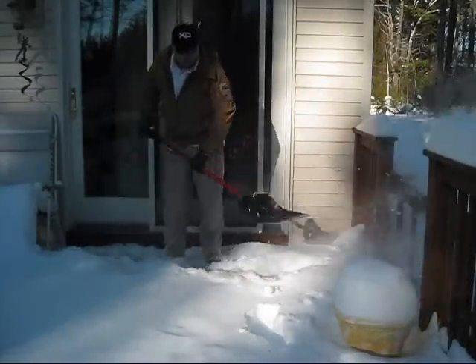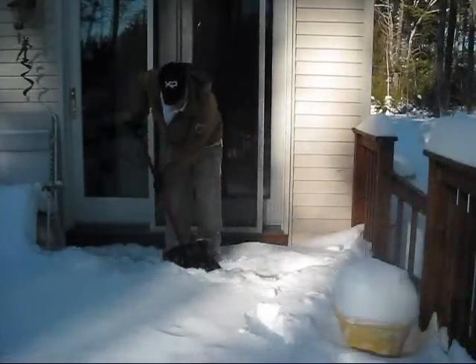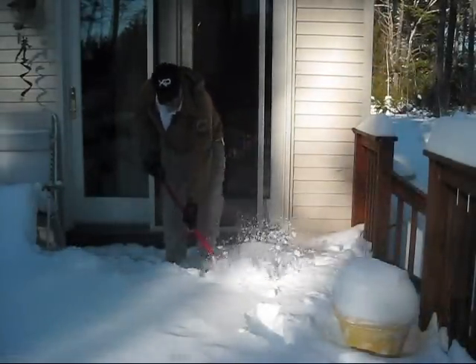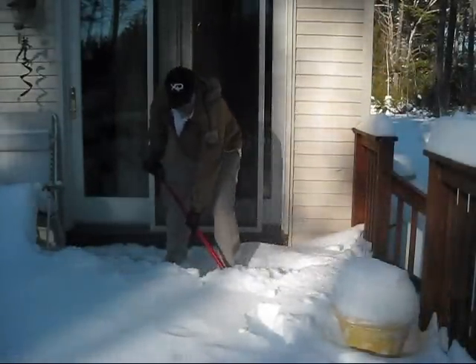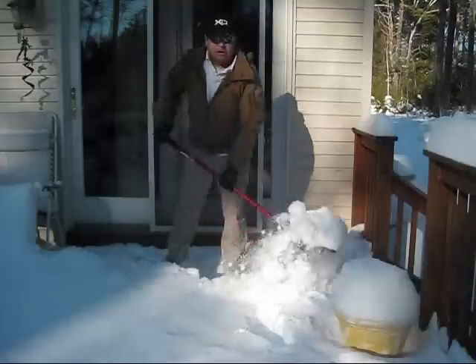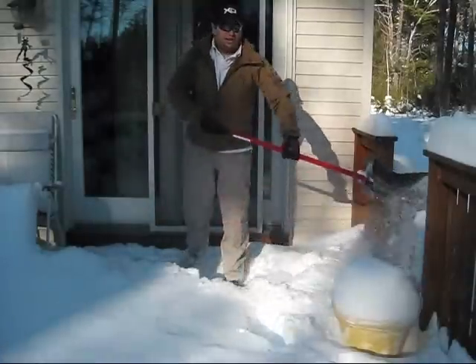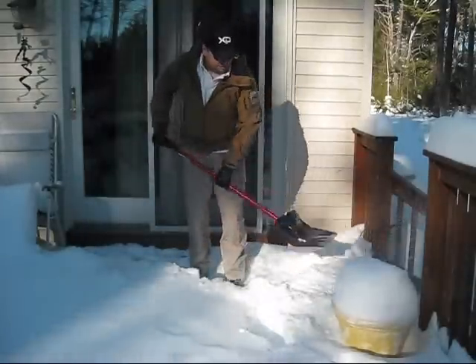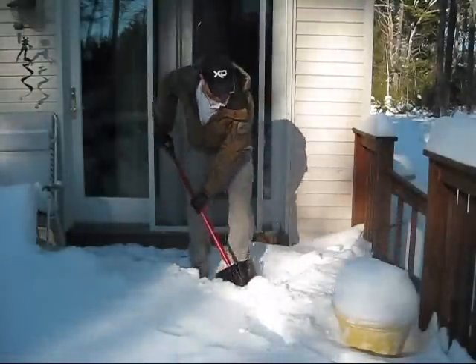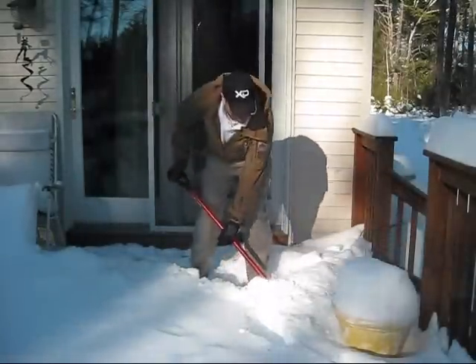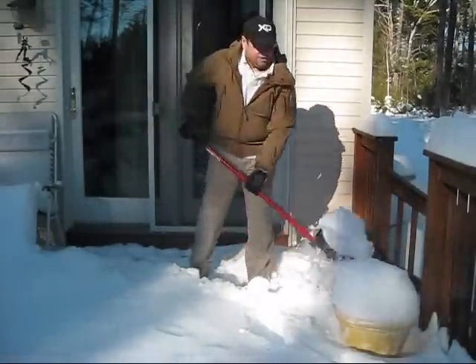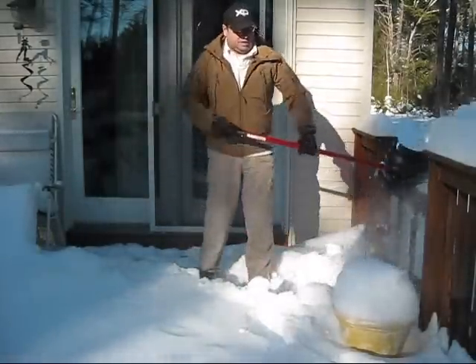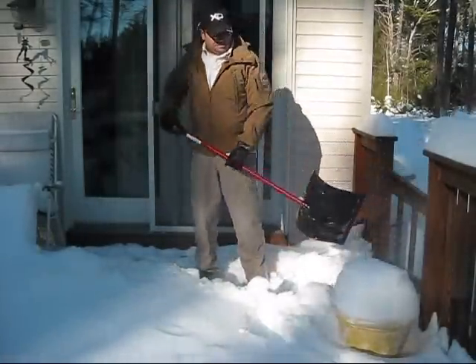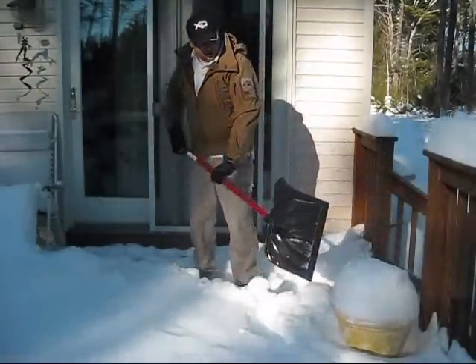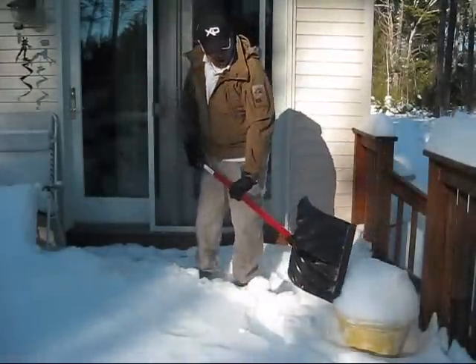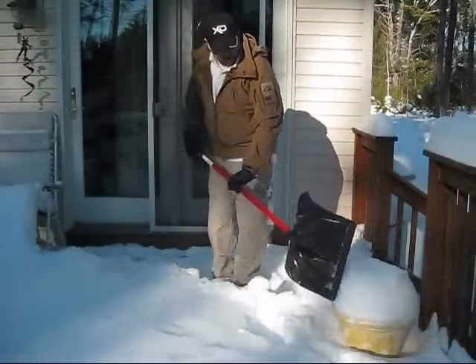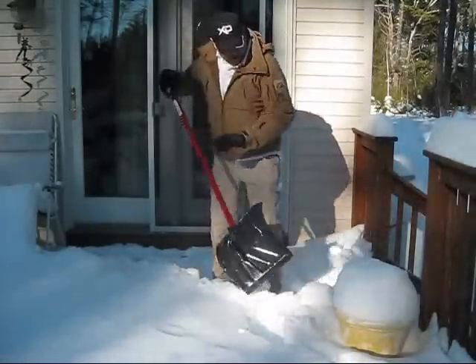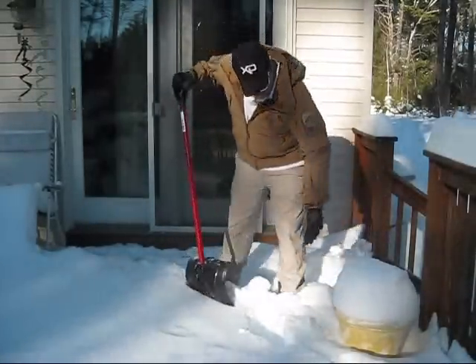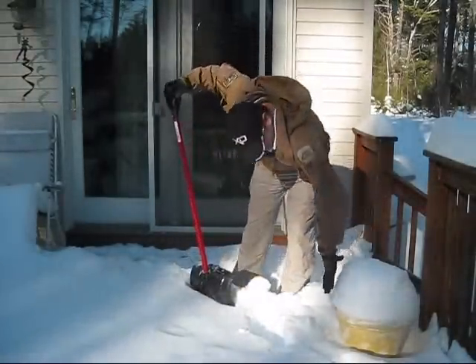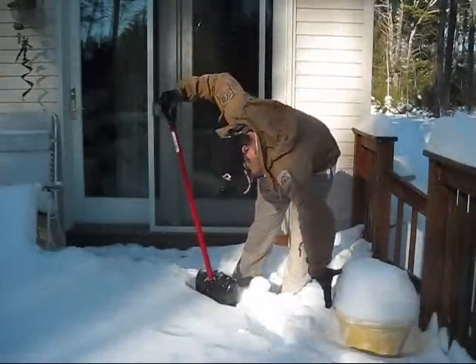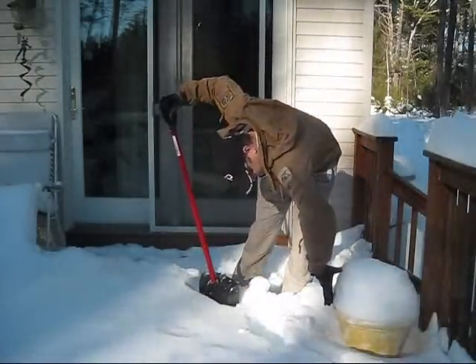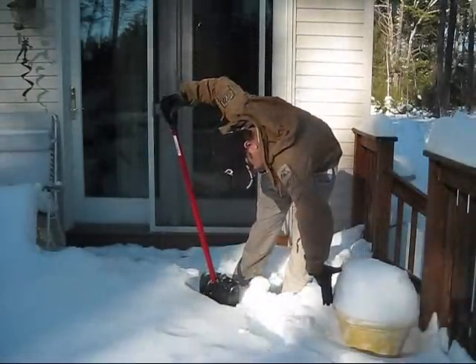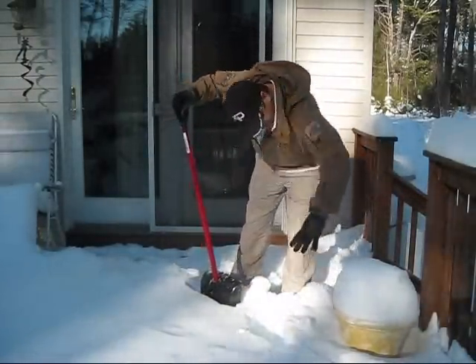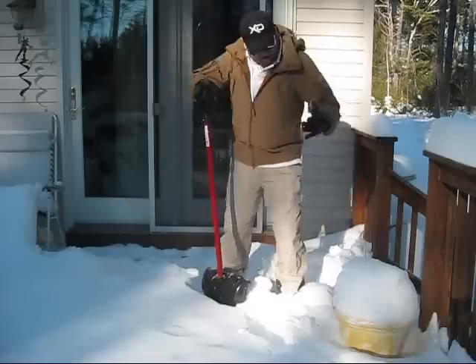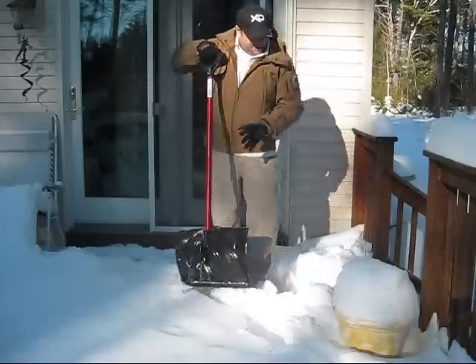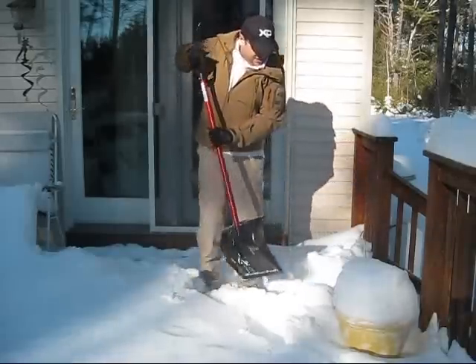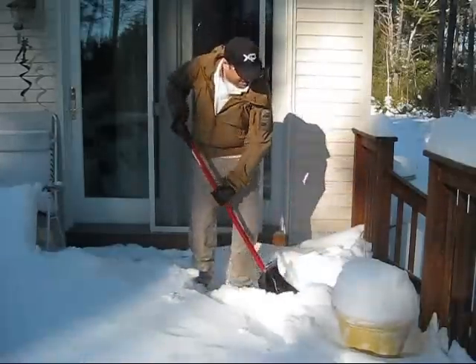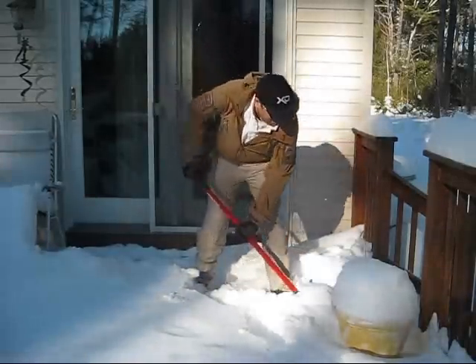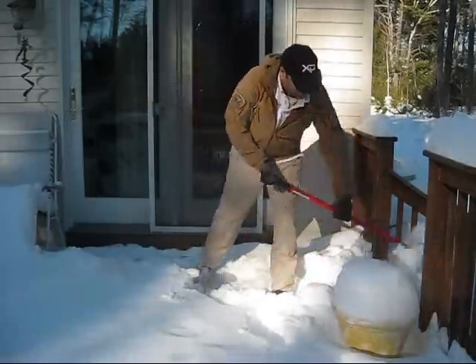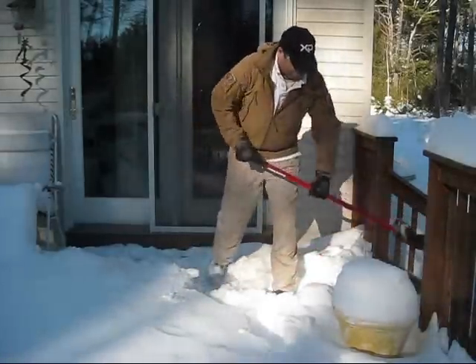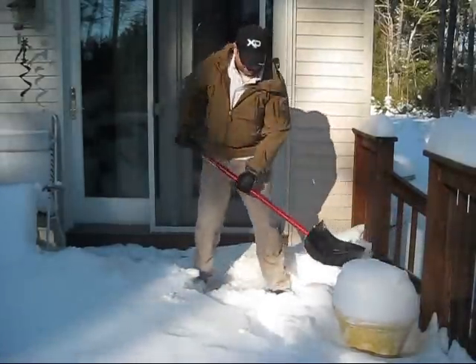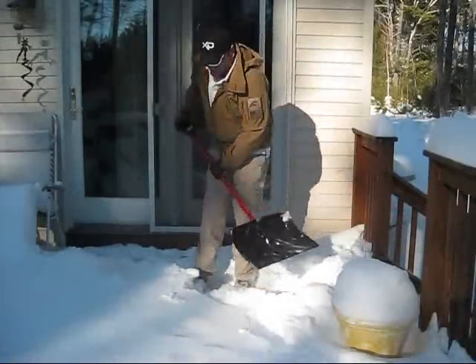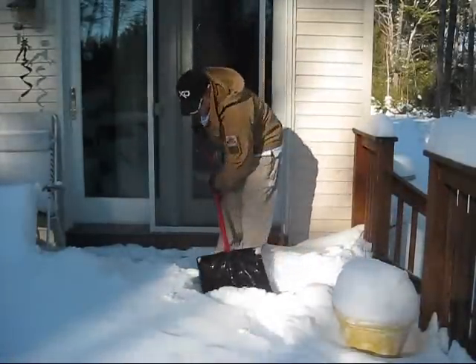Alright, some snow. We got the first snowfall. It's one day — seven, eight inches. A lot deeper, actually.